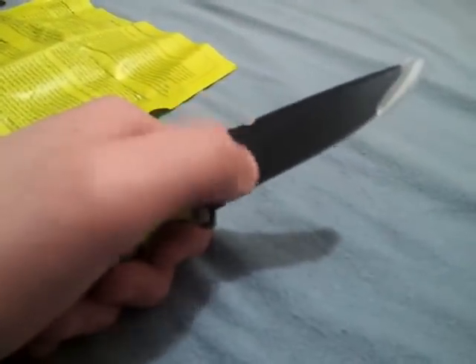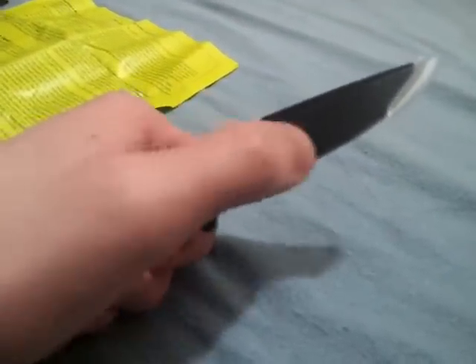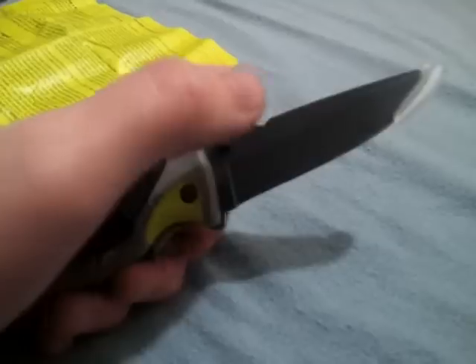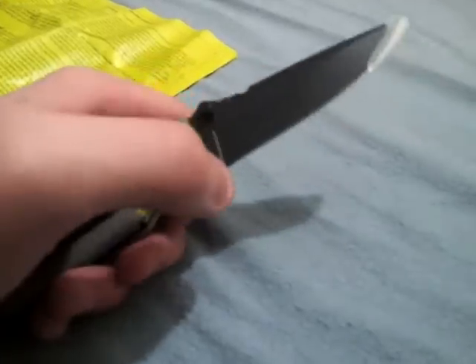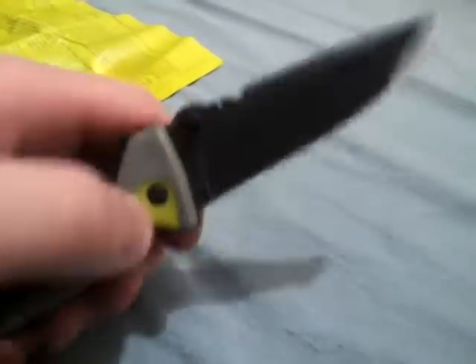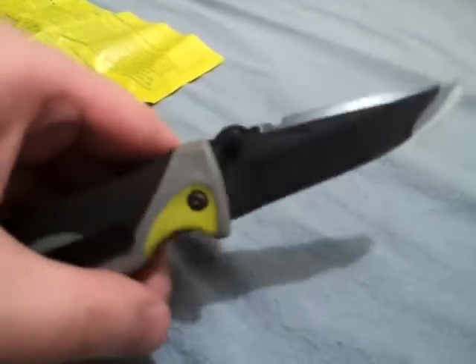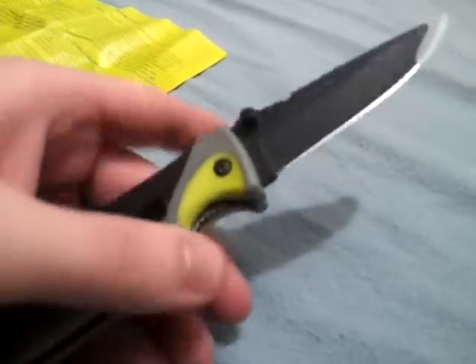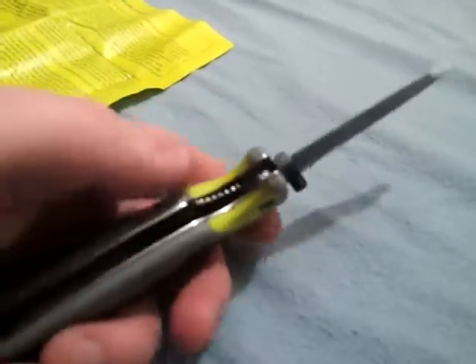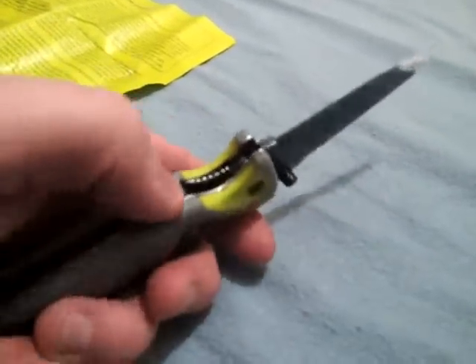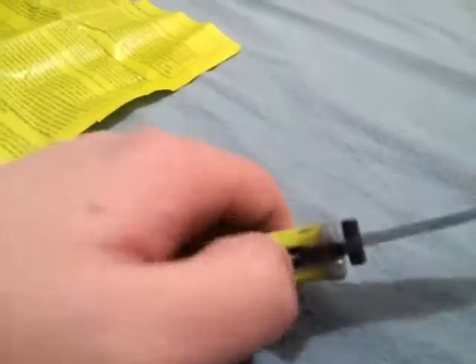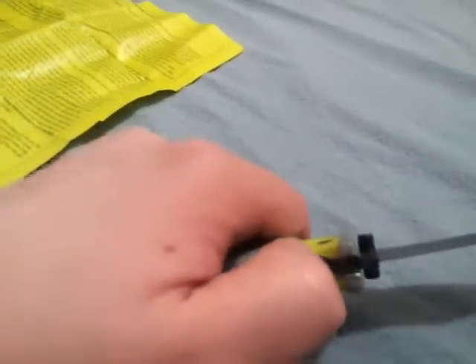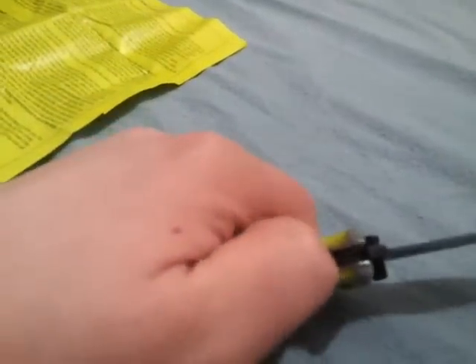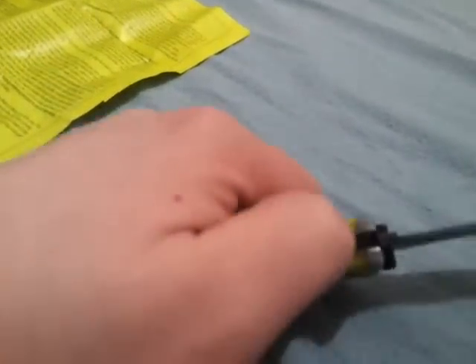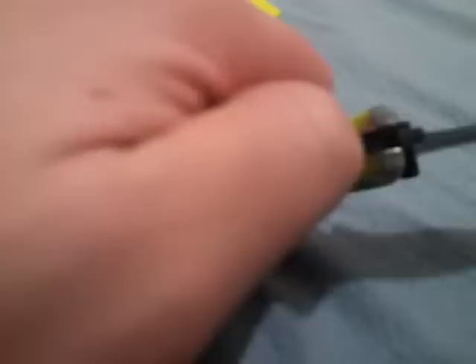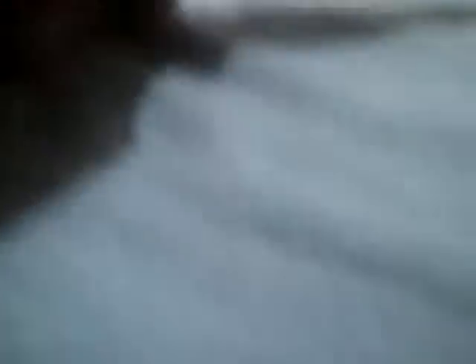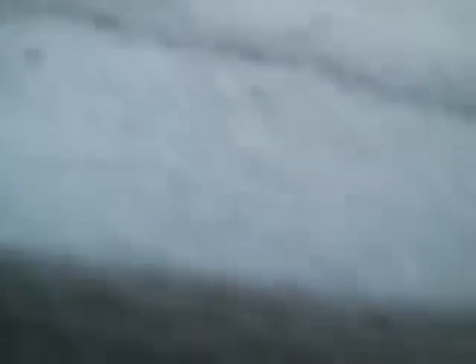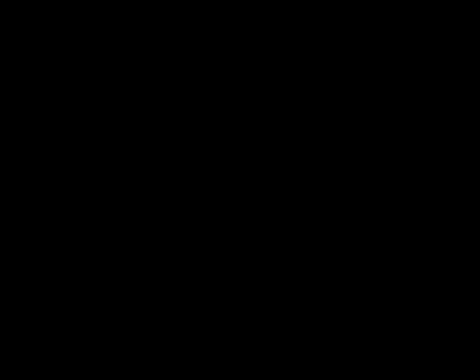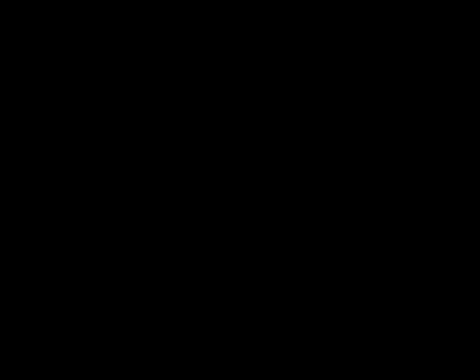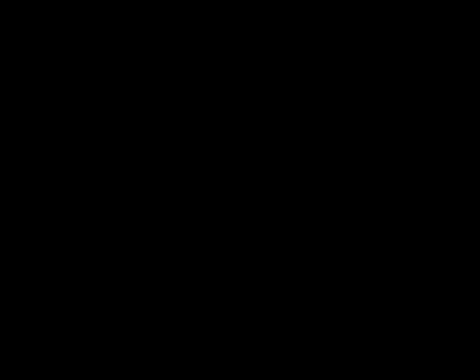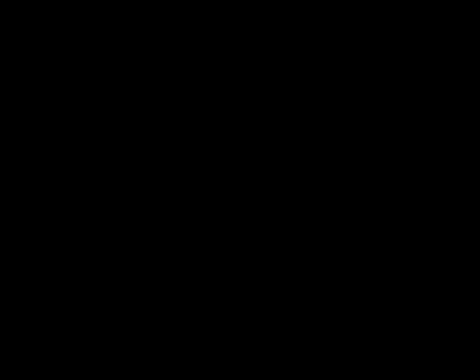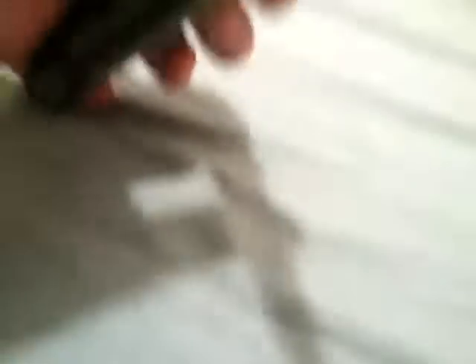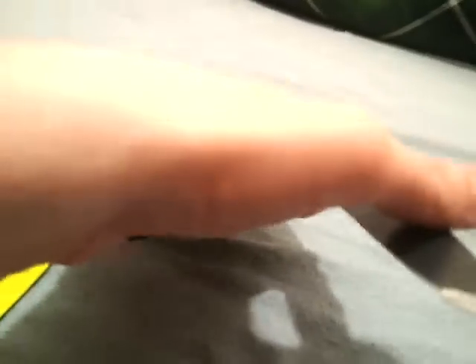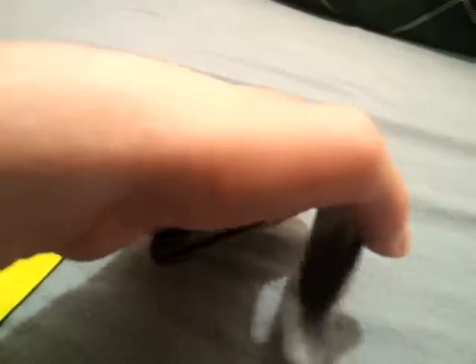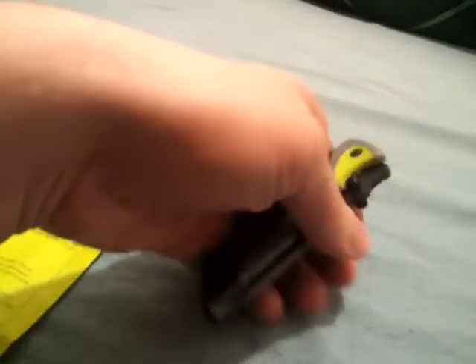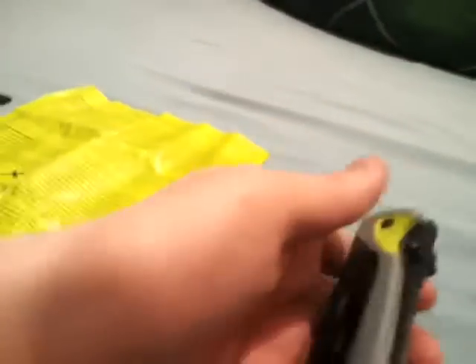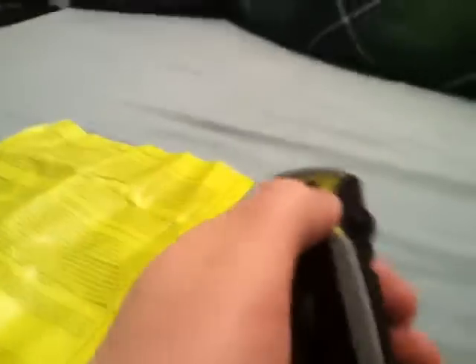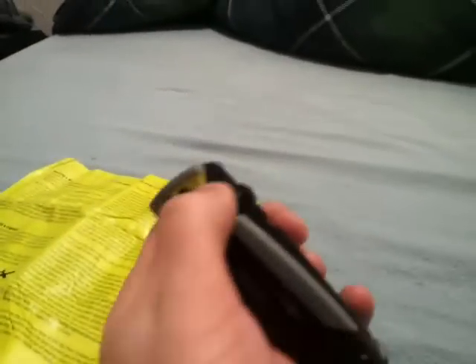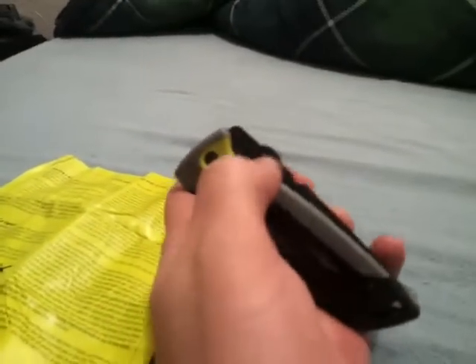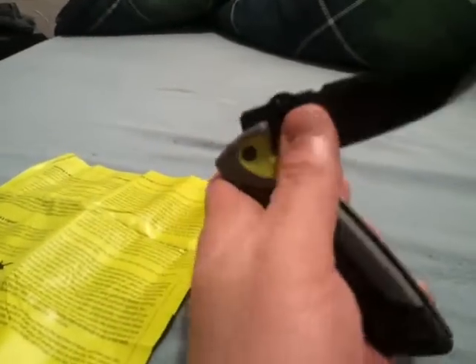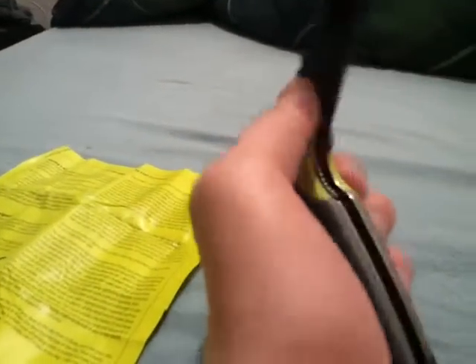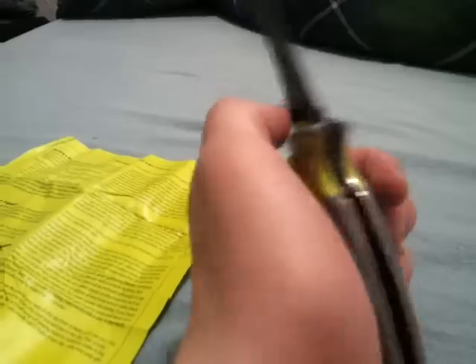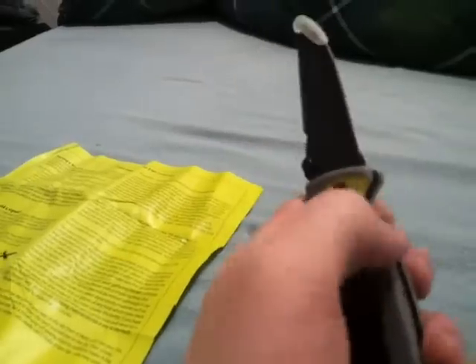The blade is just a smooth blade. It was sharp out of the box. To open and close it, you just flip that switch. You flip that switch and then push it in, and to open it you just pull it and it locks.